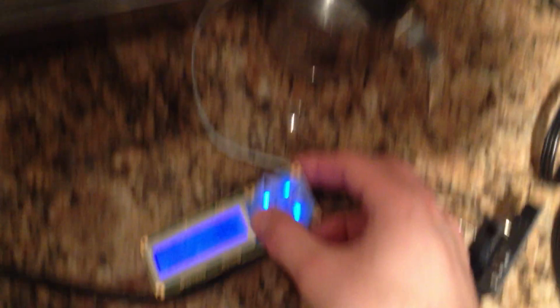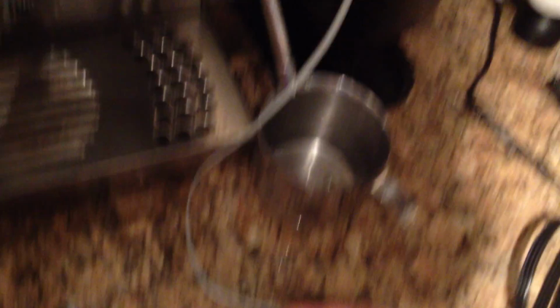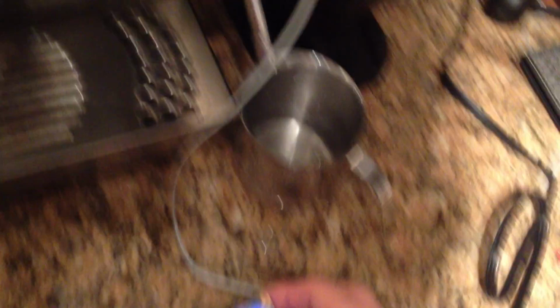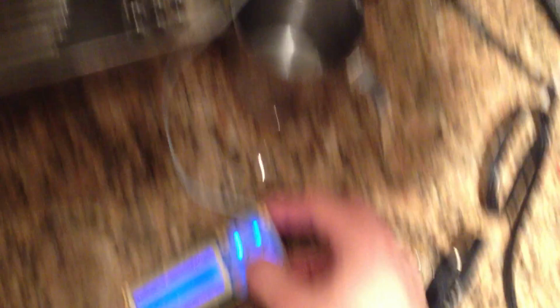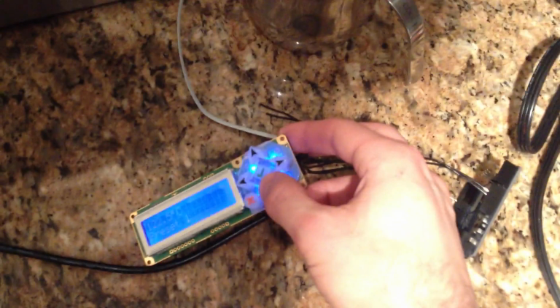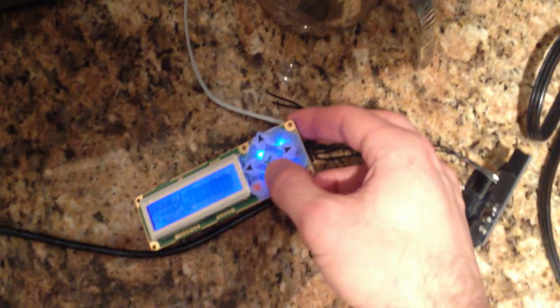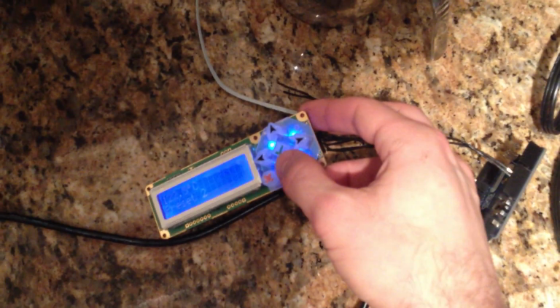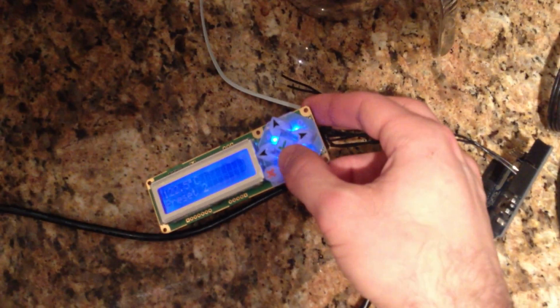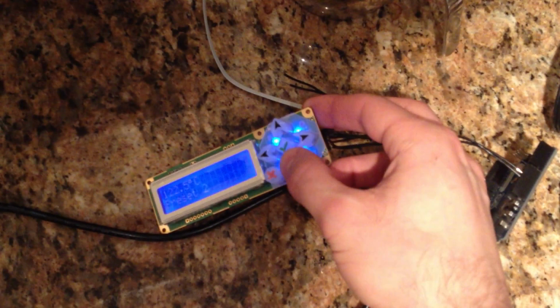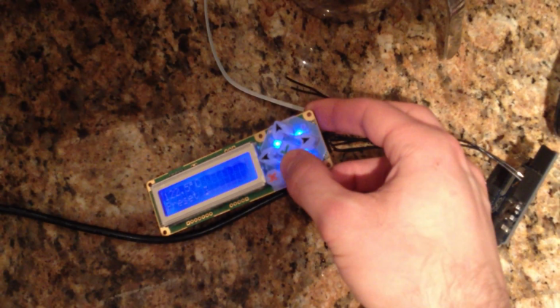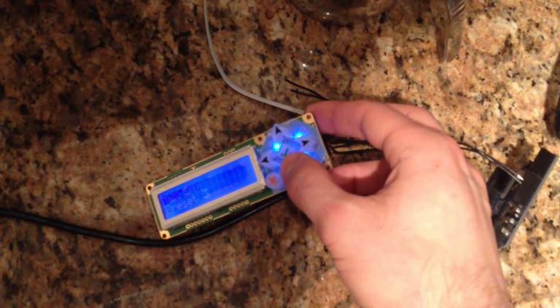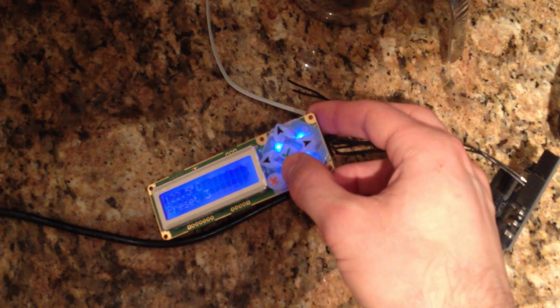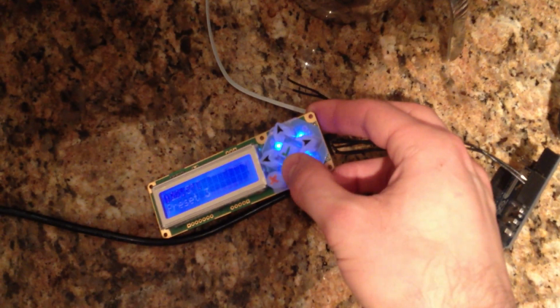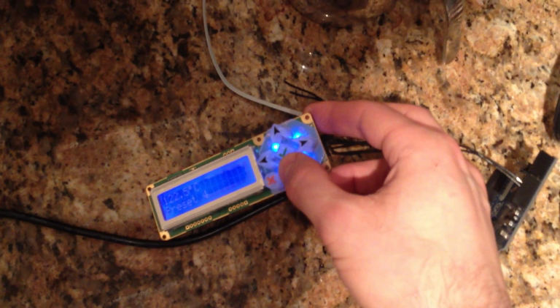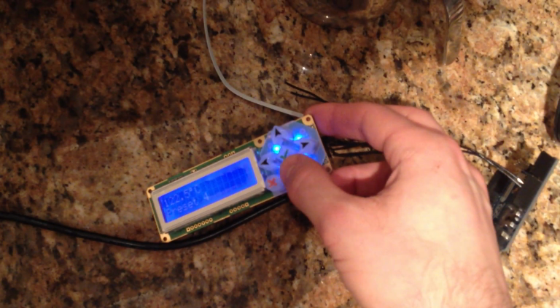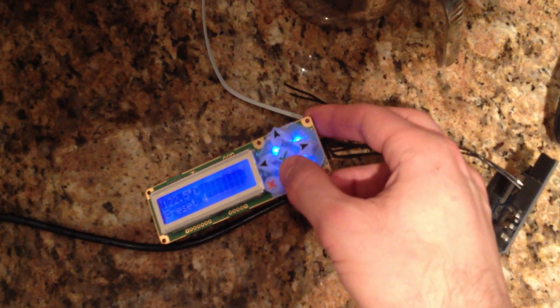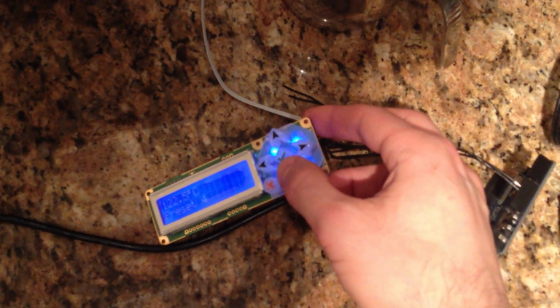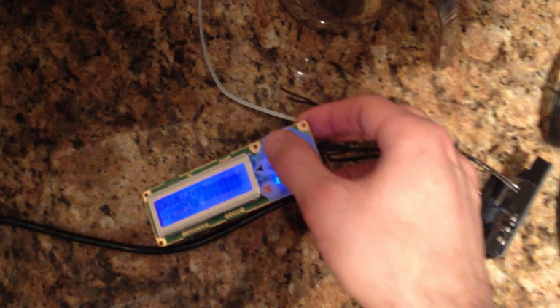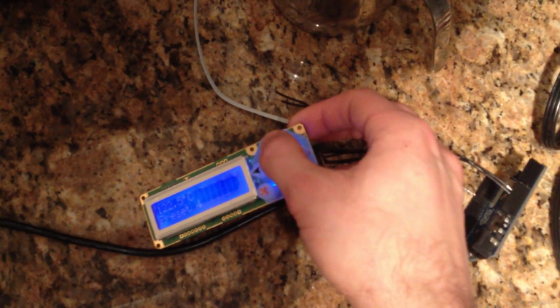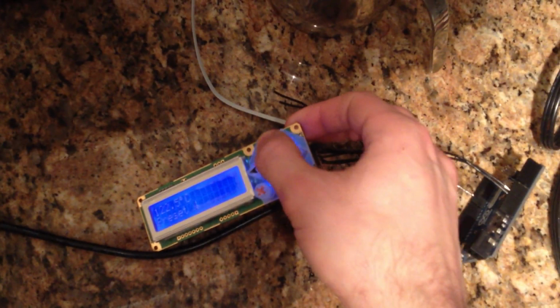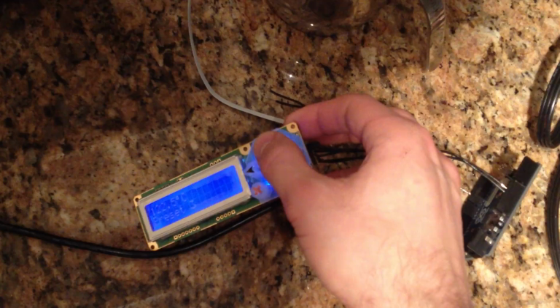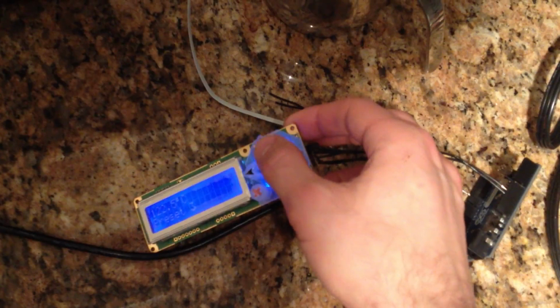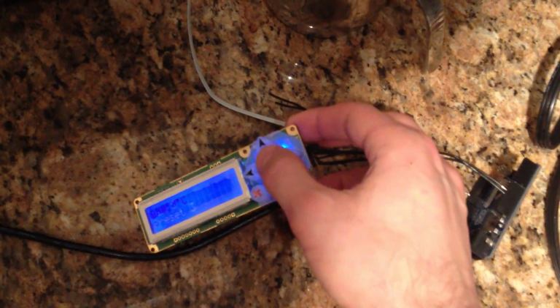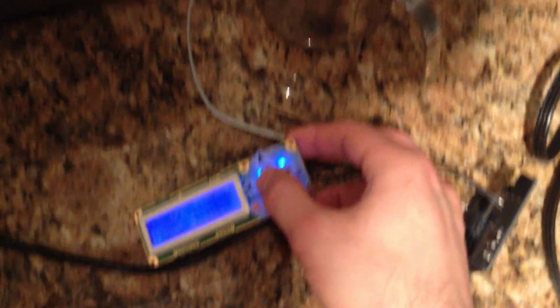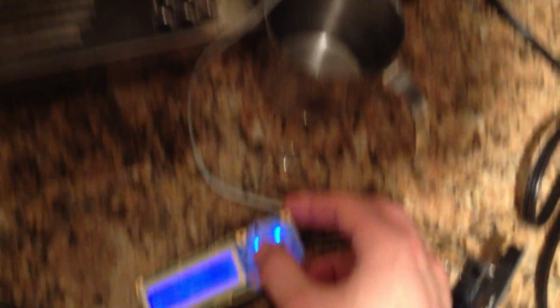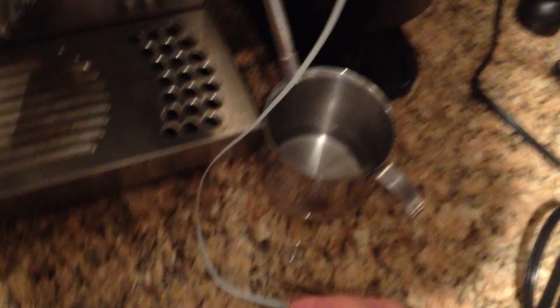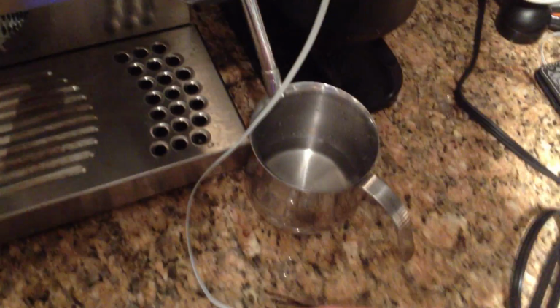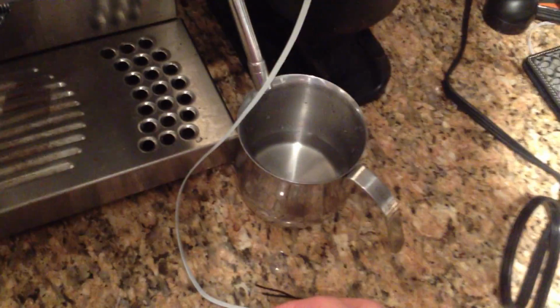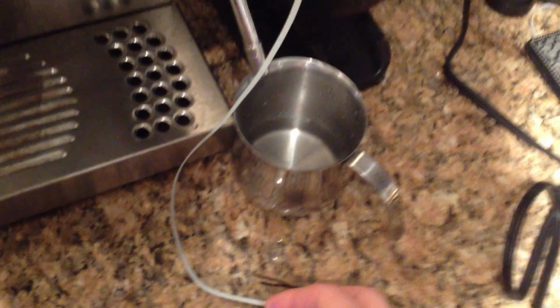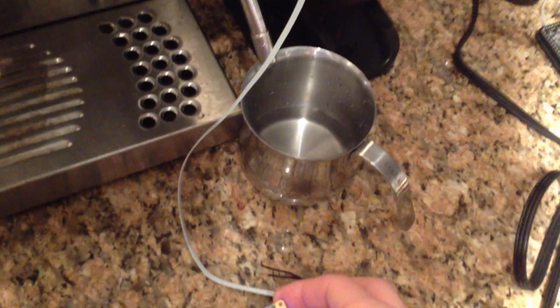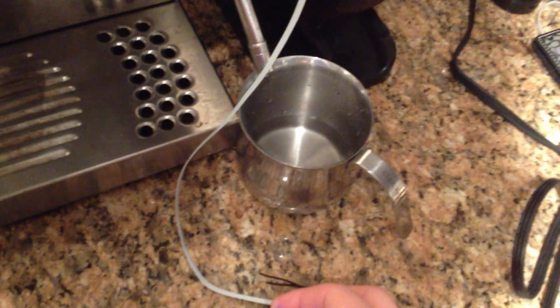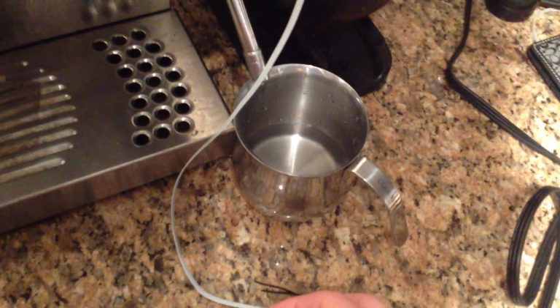And then going down to something a little bit more robust, Preset 3 should be a 50% pre-infusion.